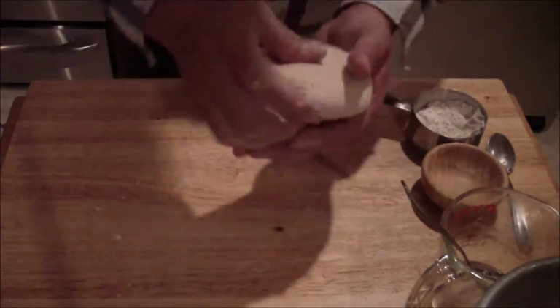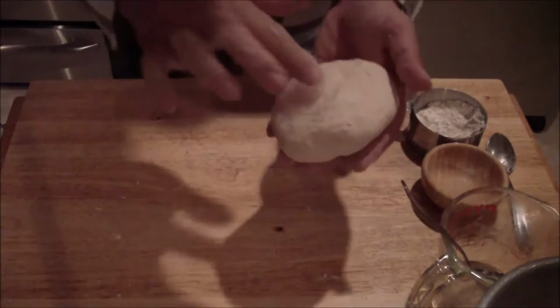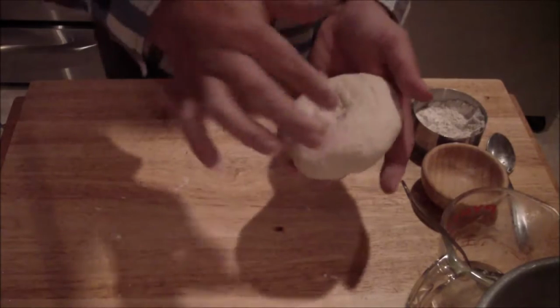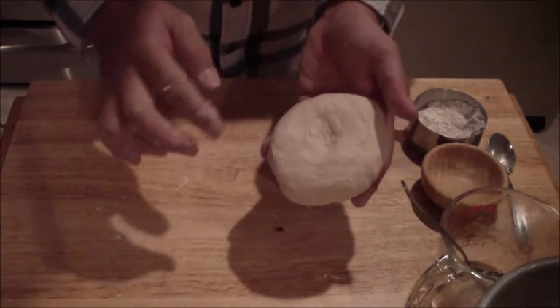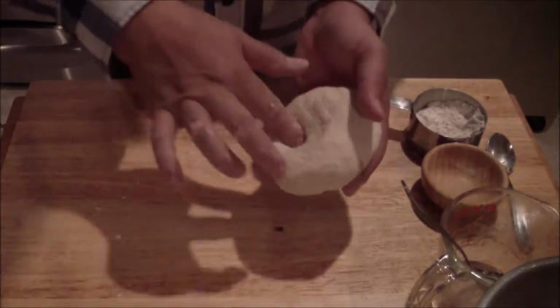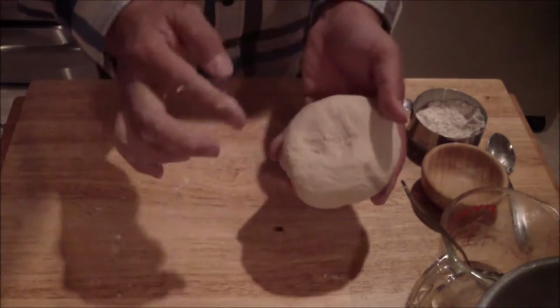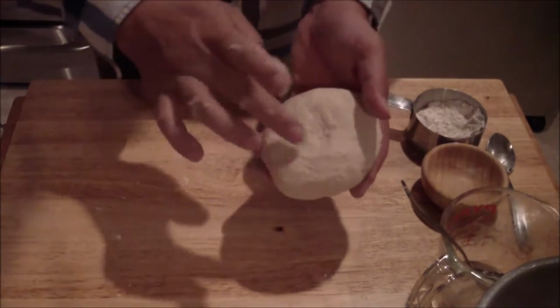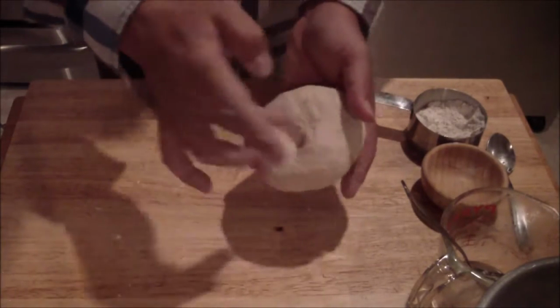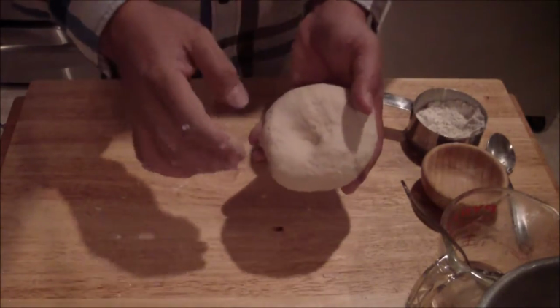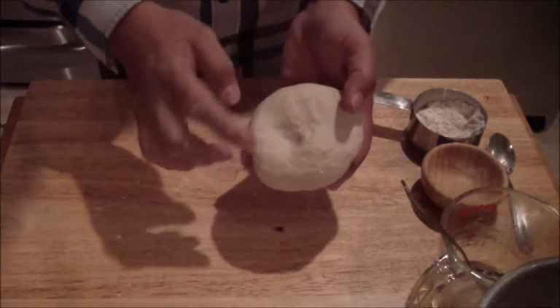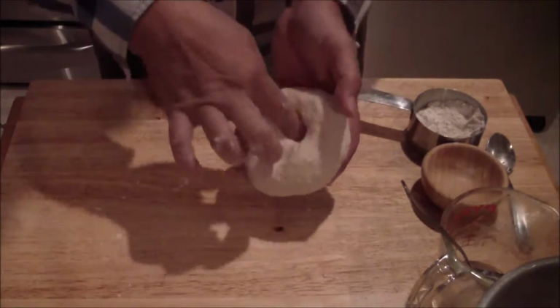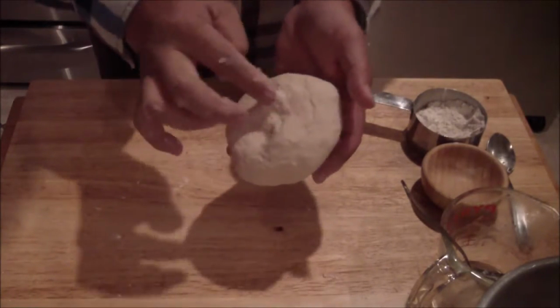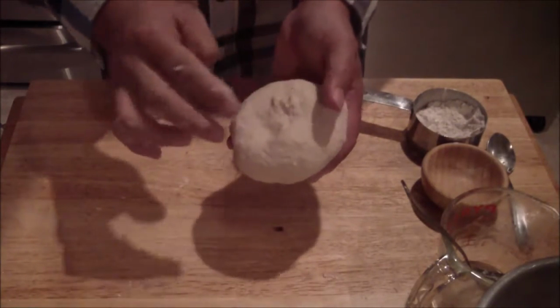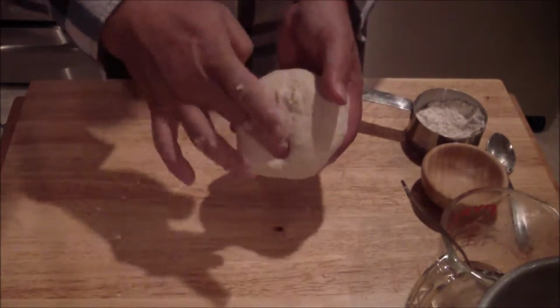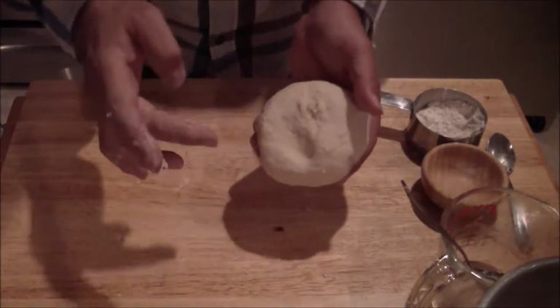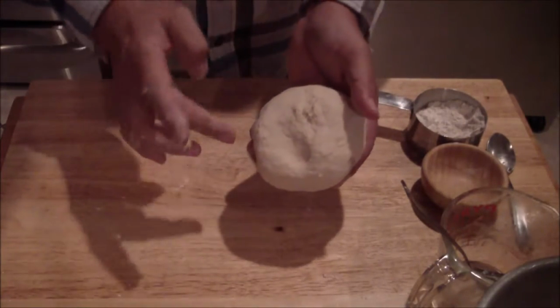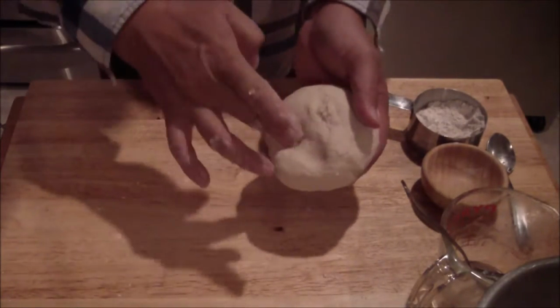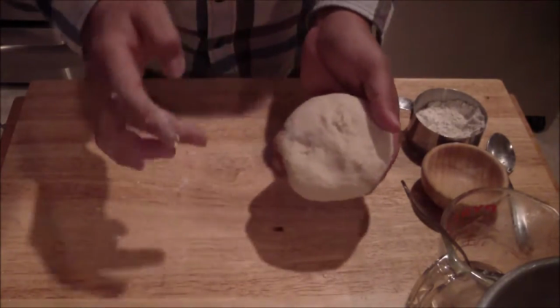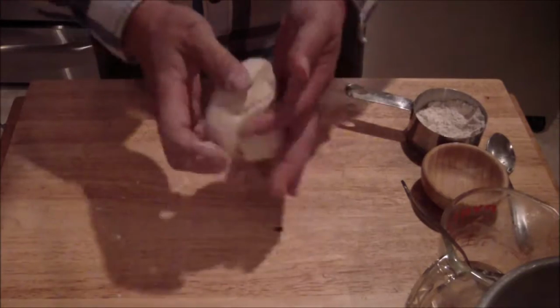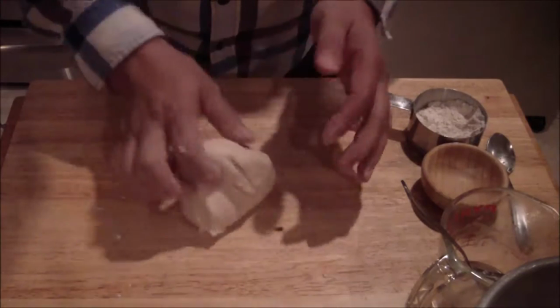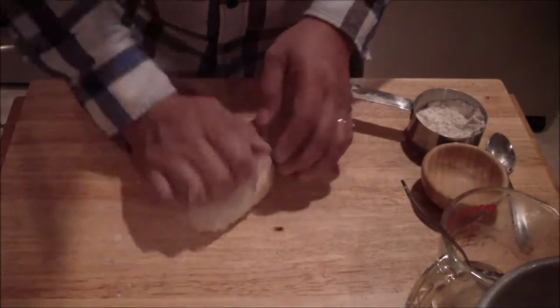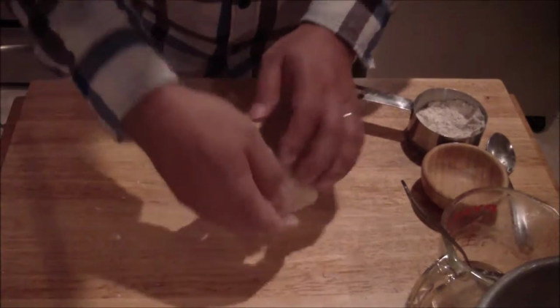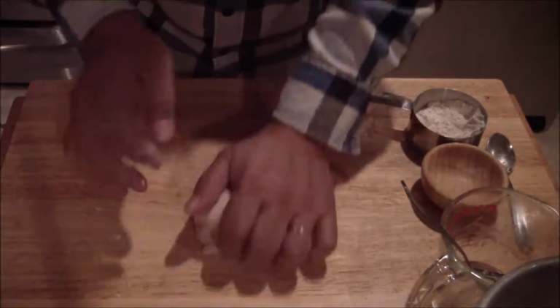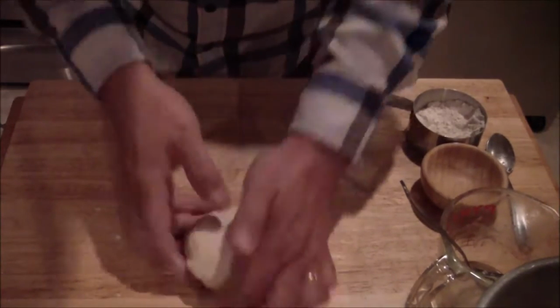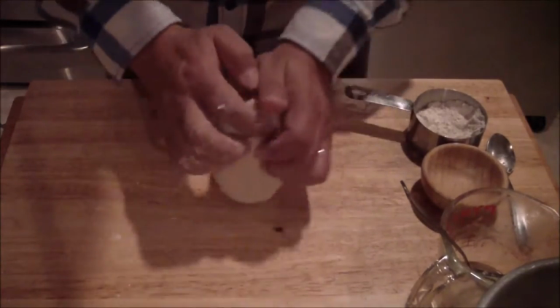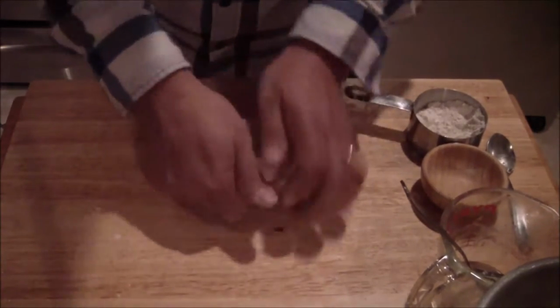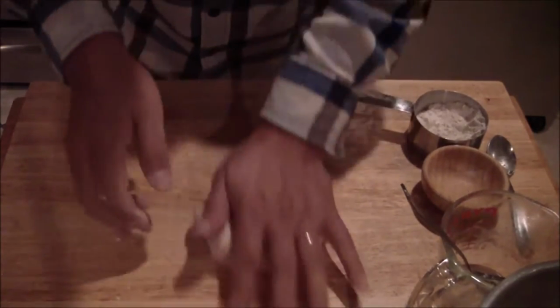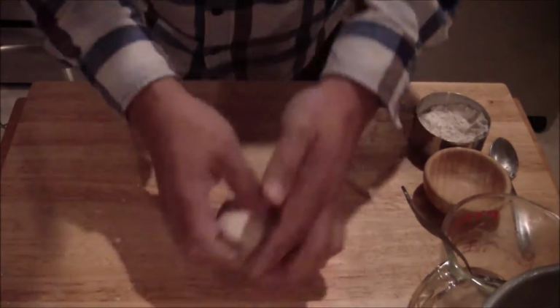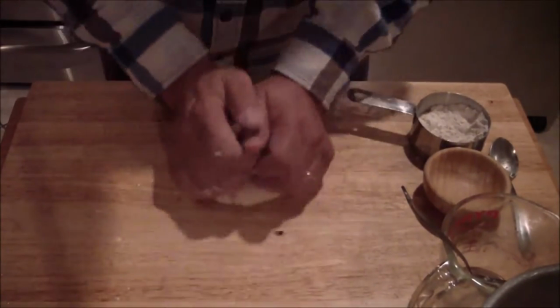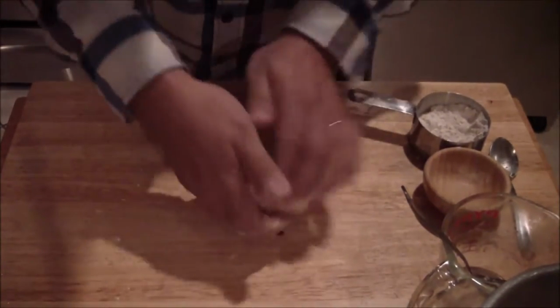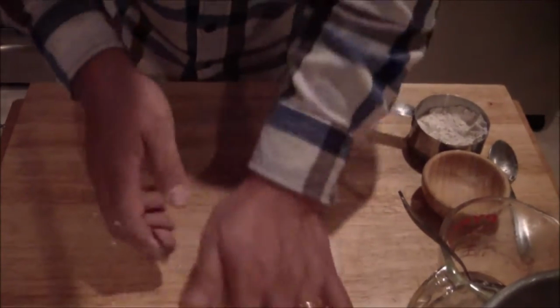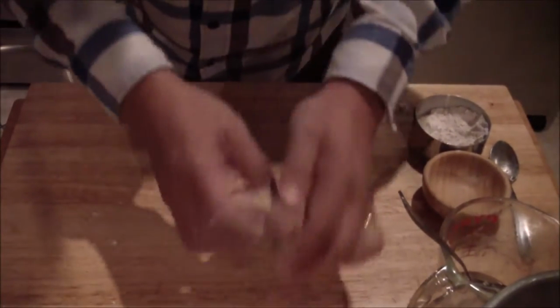Check it — see if it starts to spring back. As you can see, it's starting to spring back. That means you're building up some gluten. You can do this for roughly about five minutes.